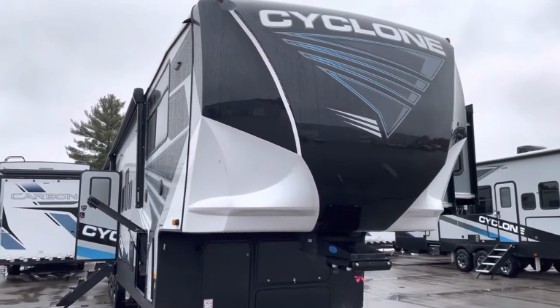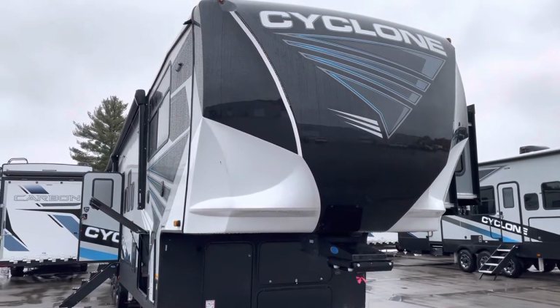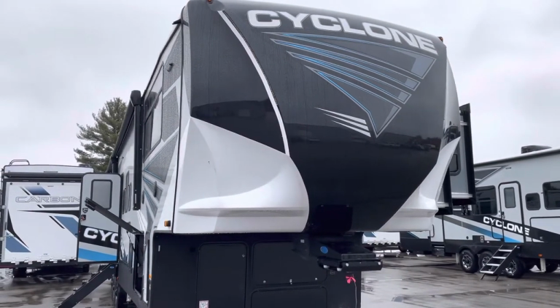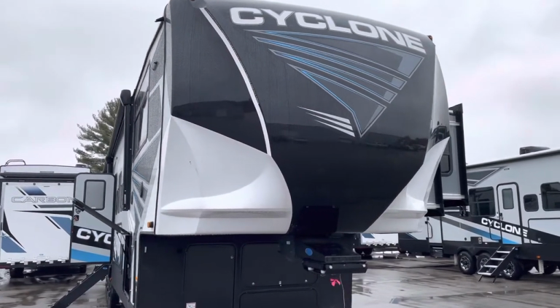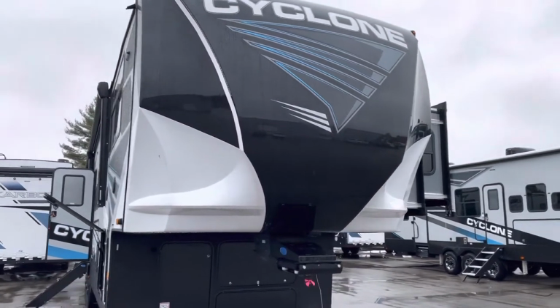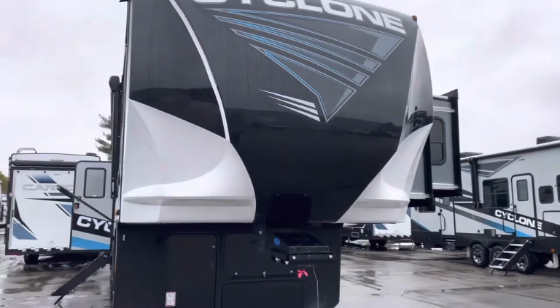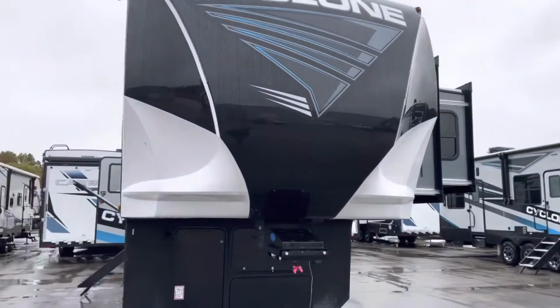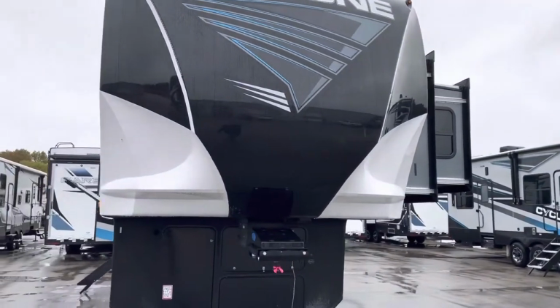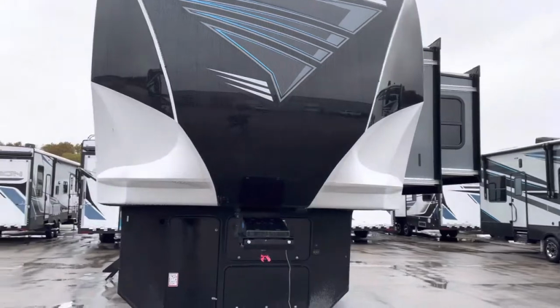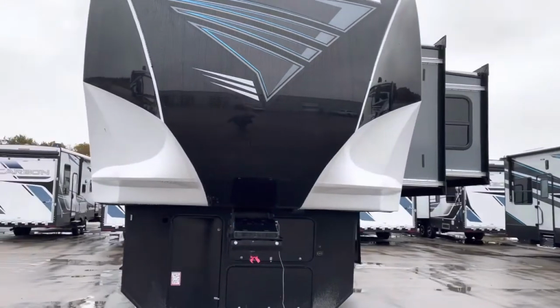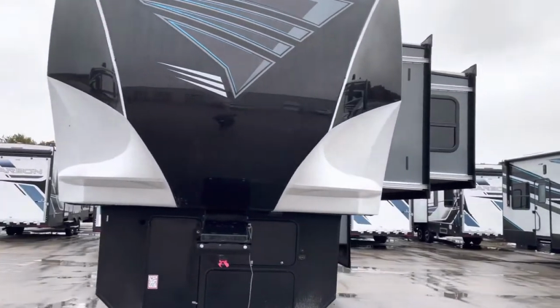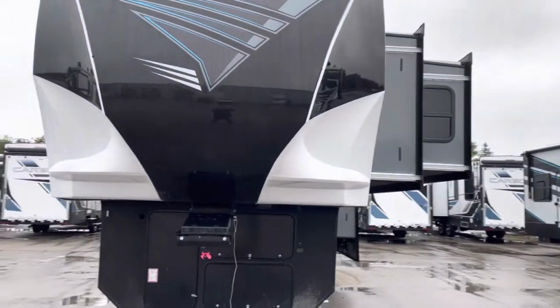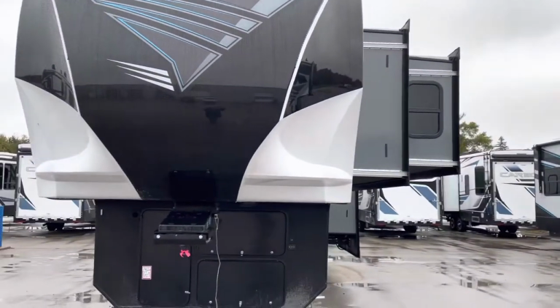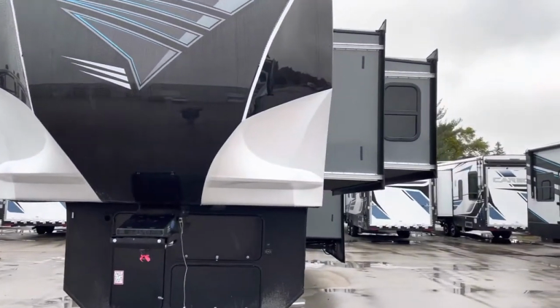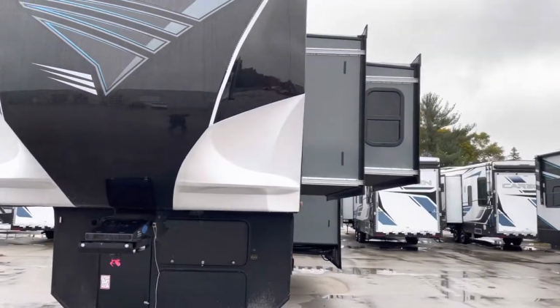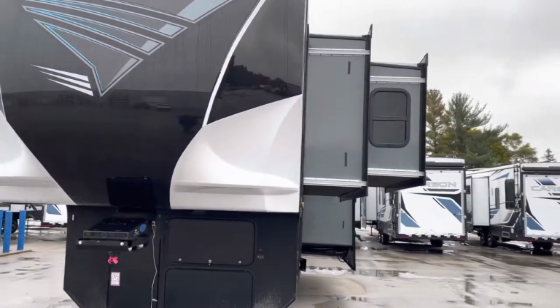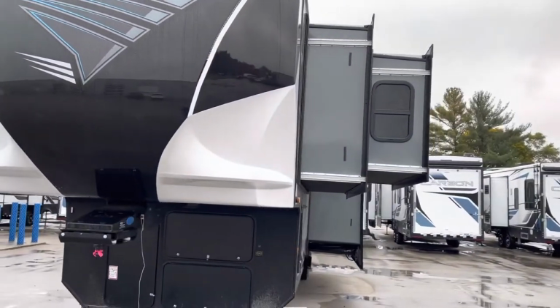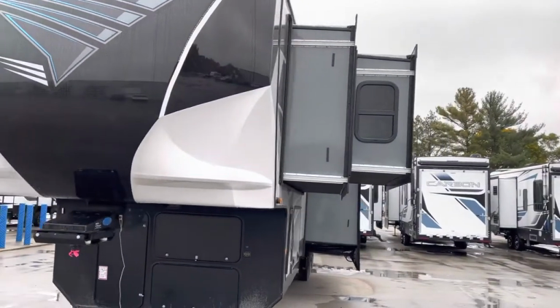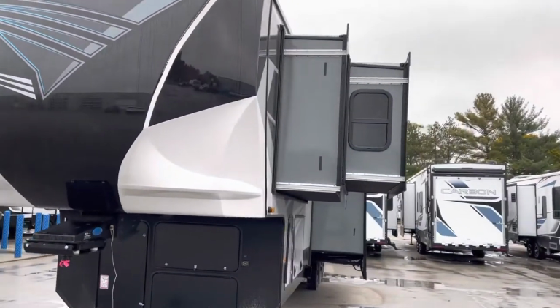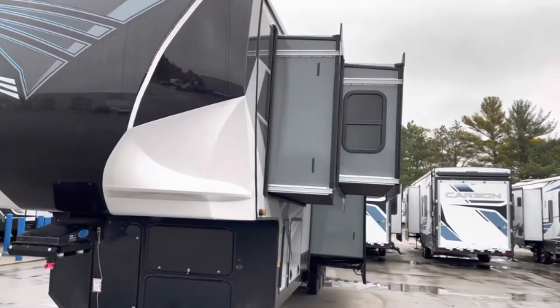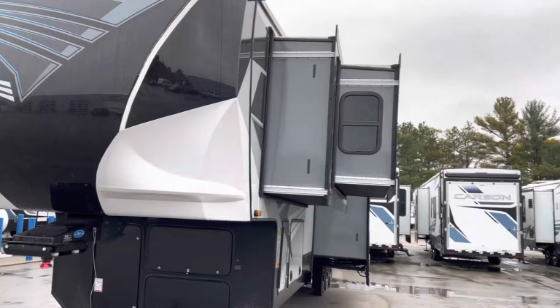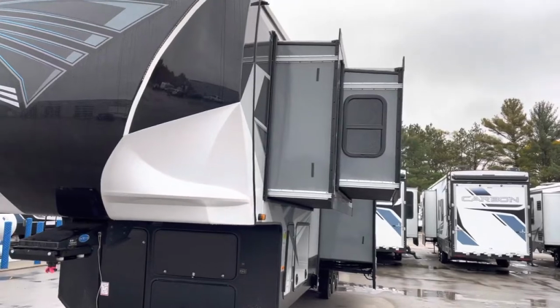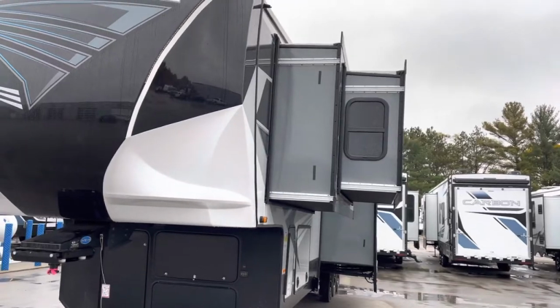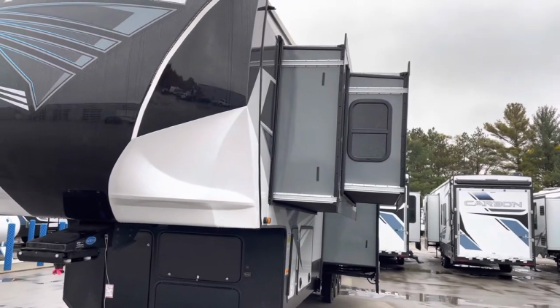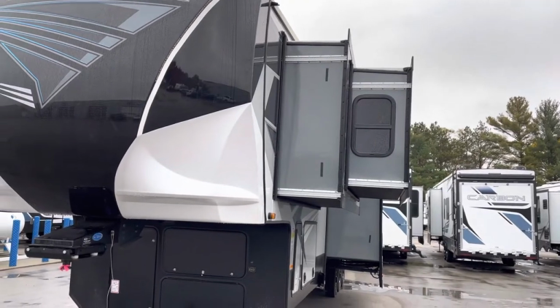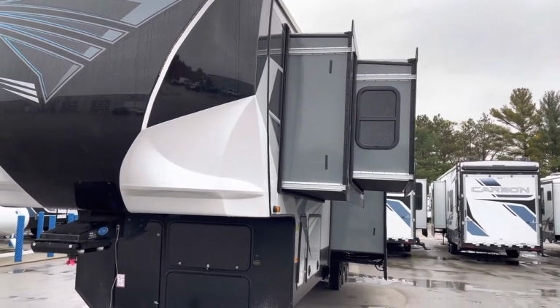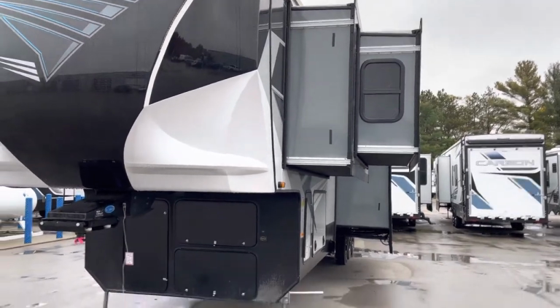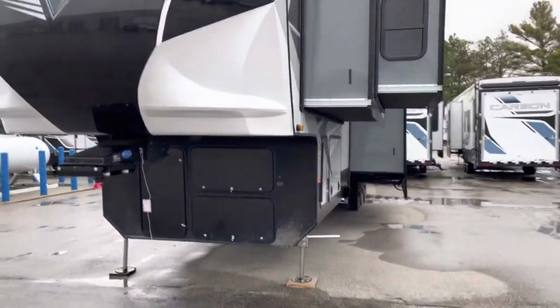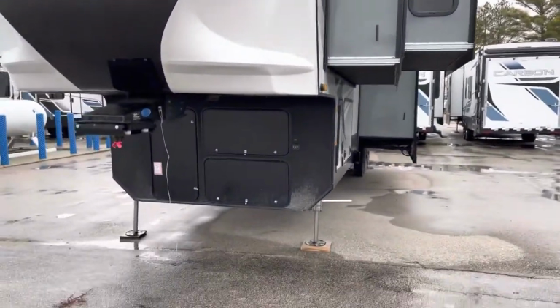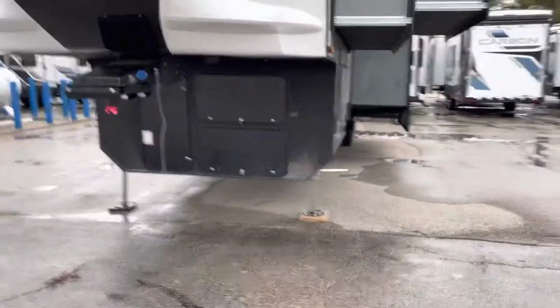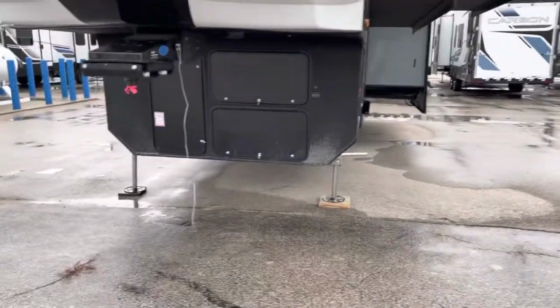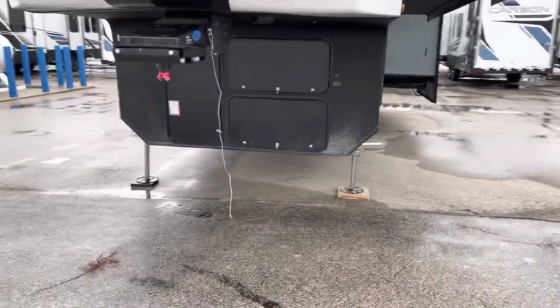Hi, this is John Sepchuk from Lakeshore RV Center. I'm here today to show you the Cyclone 4007. One of the unique features on this particular model is the slide-and-slide featured in the master bedroom. It gives you all sorts of additional space.